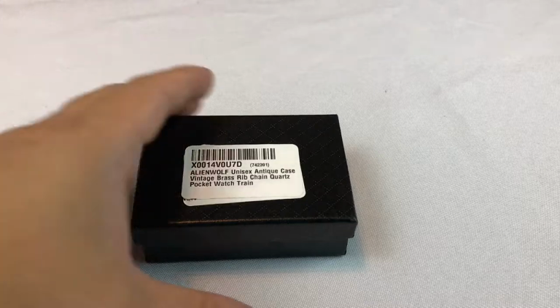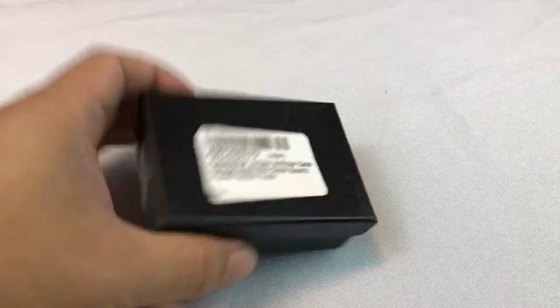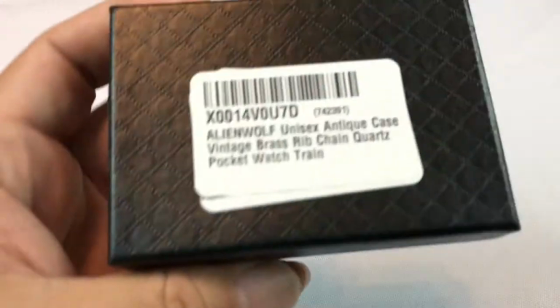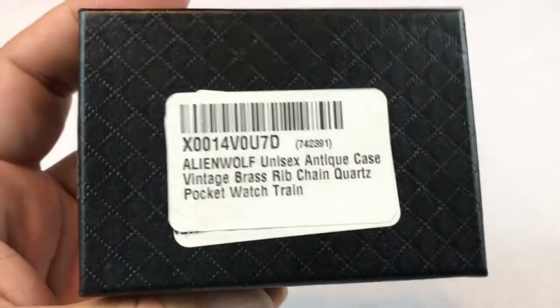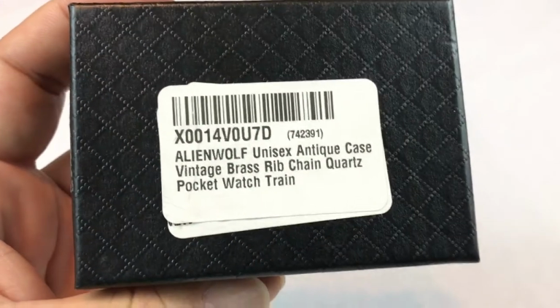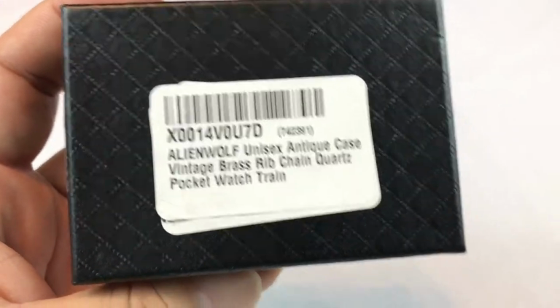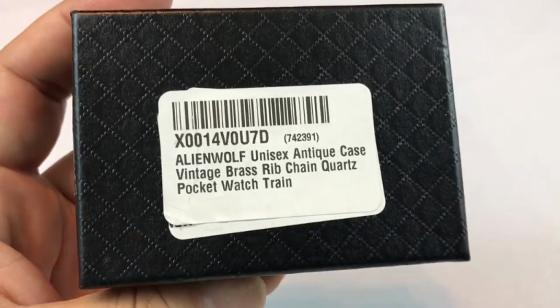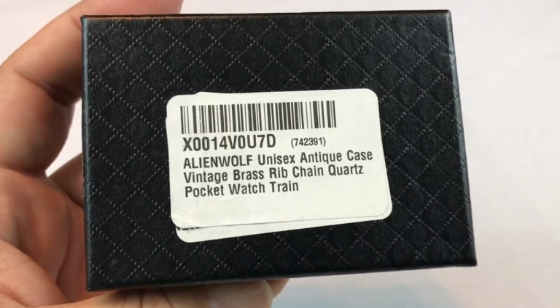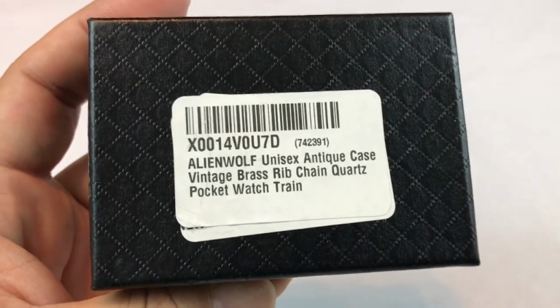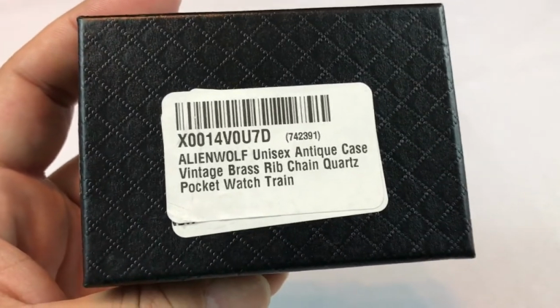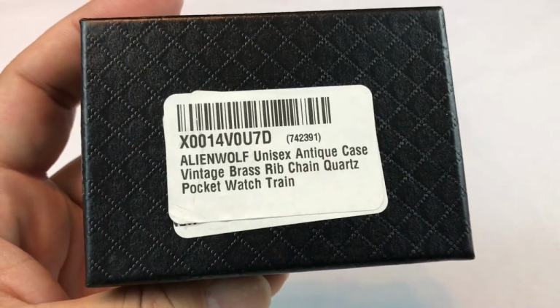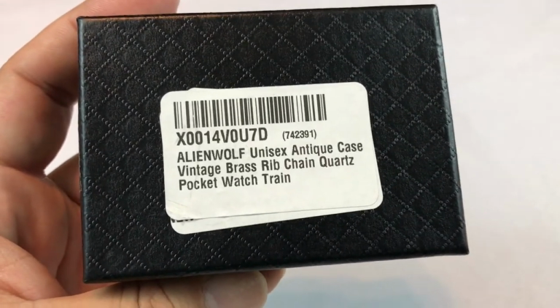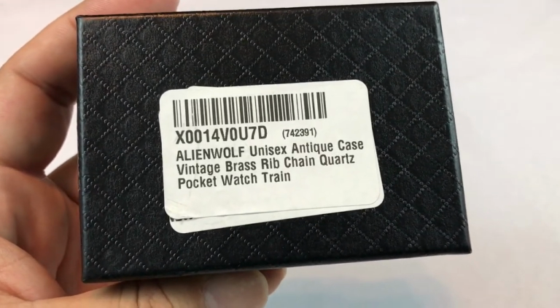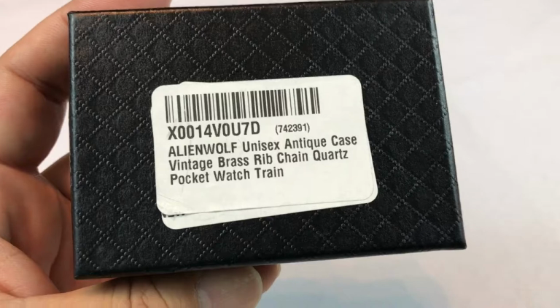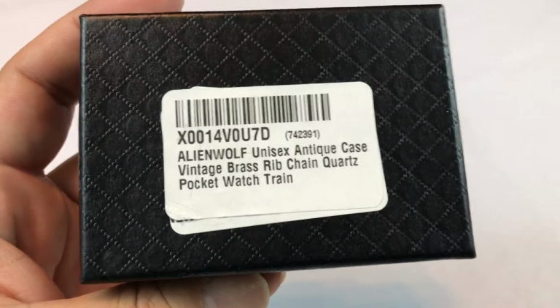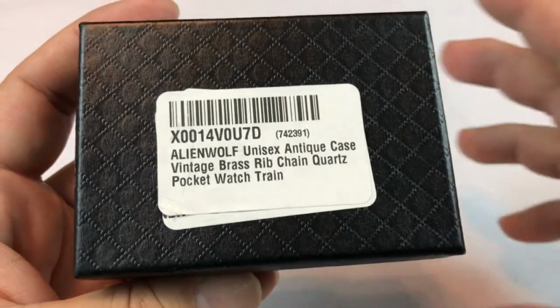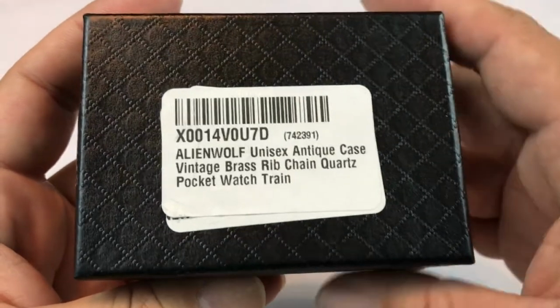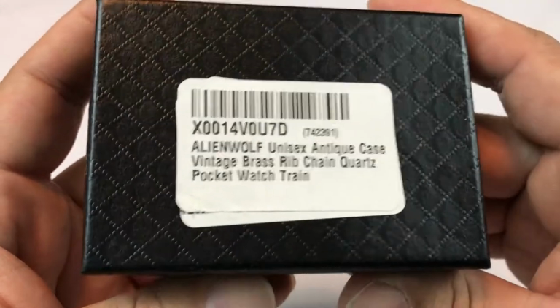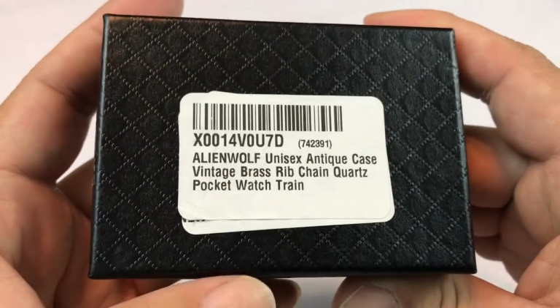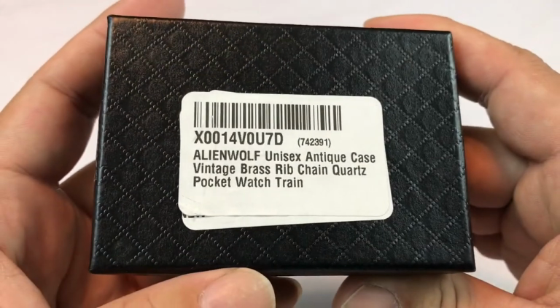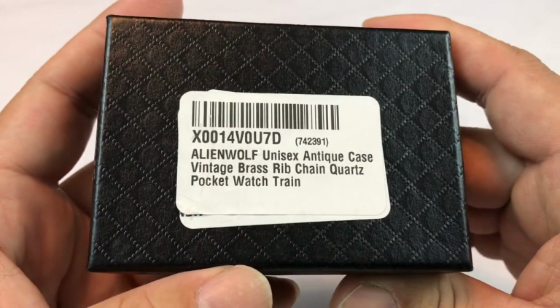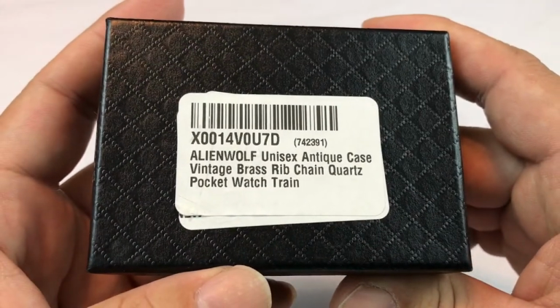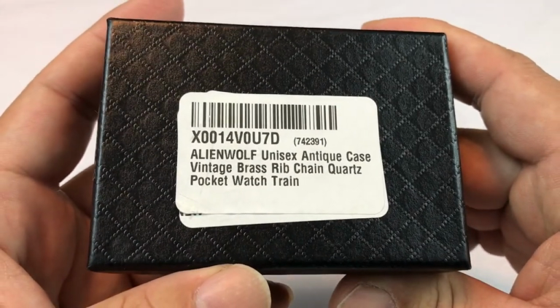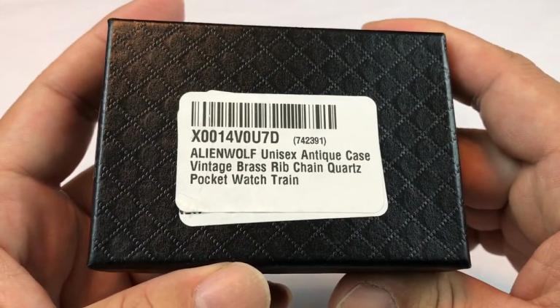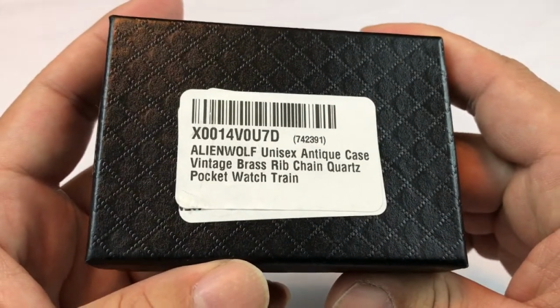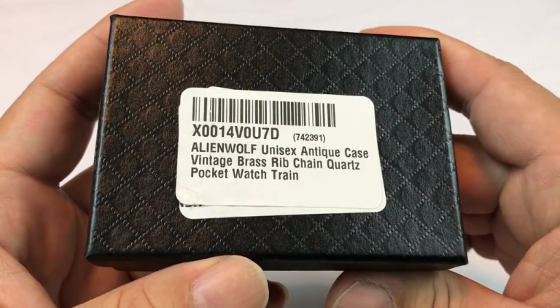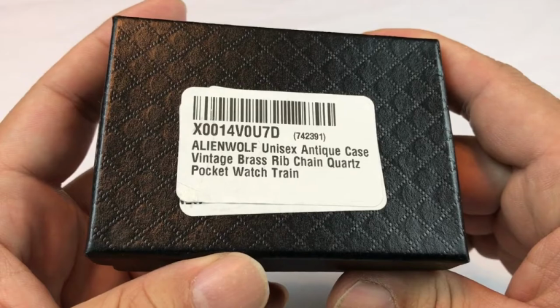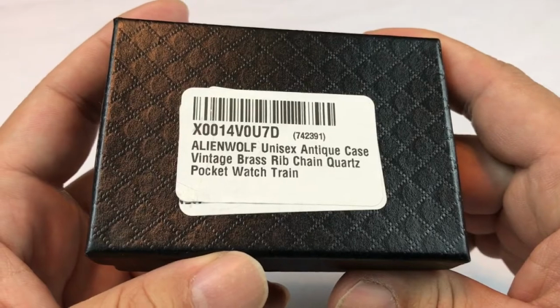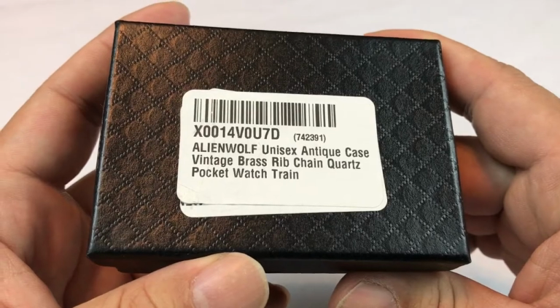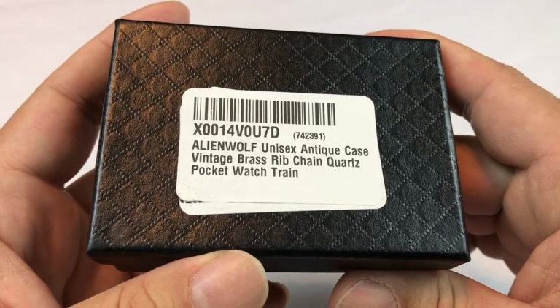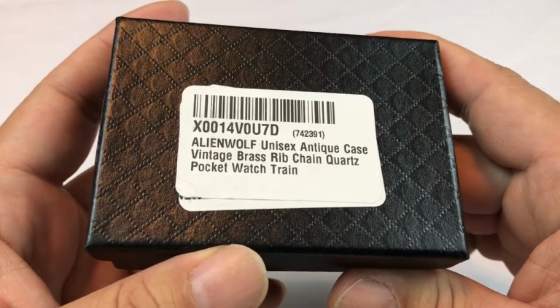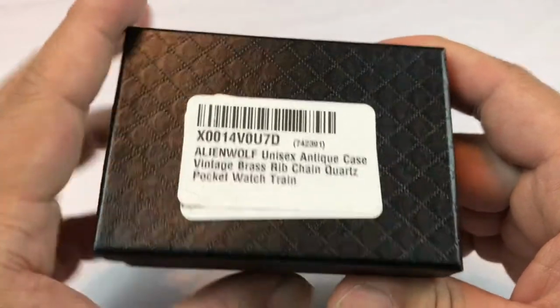What's up guys? Peter Von Panda here. I thought we'd take a look at something interesting that I found while surfing Amazon.com. This is an Alien Wolf unisex antique case vintage brass rib chain cords pocket watch train.